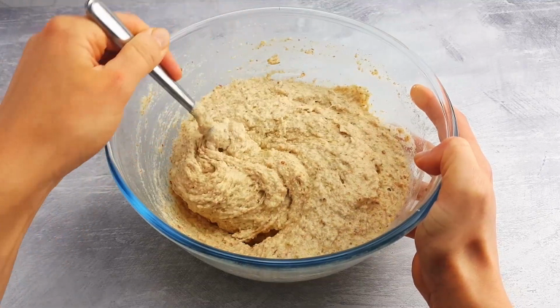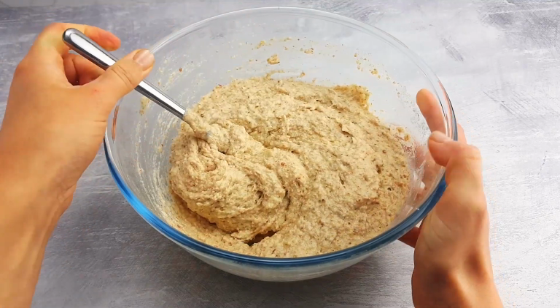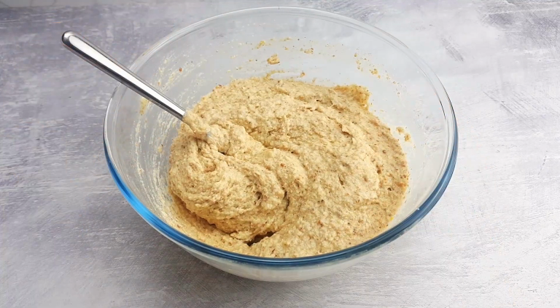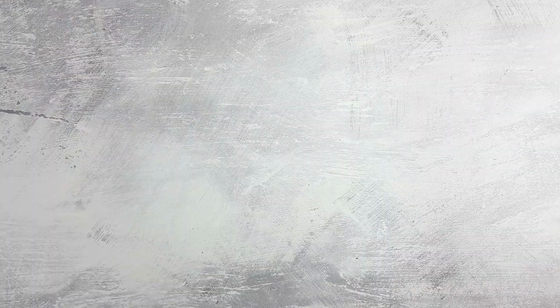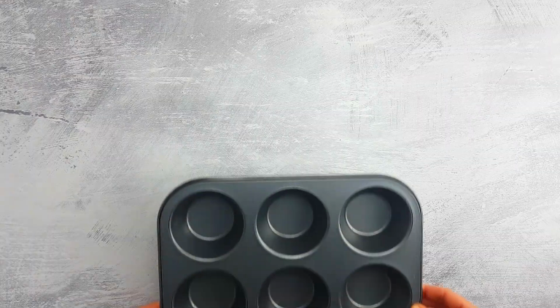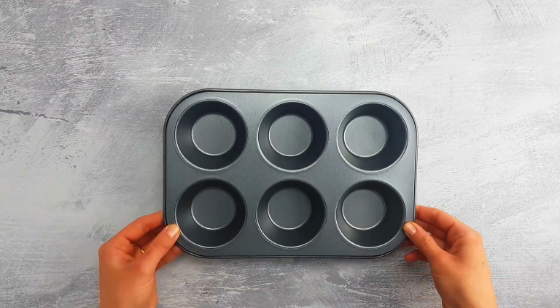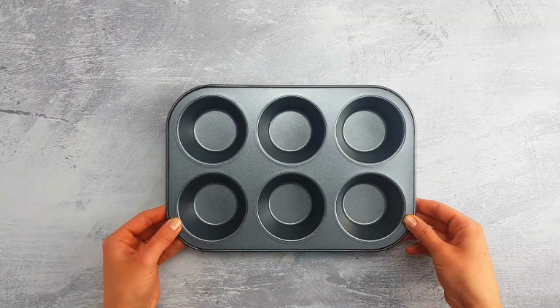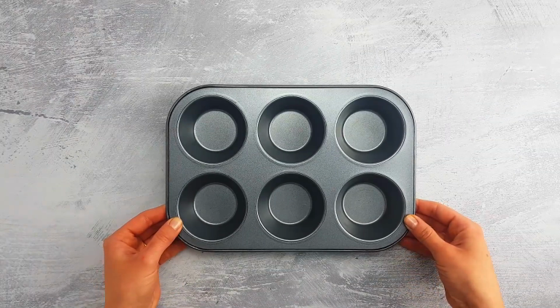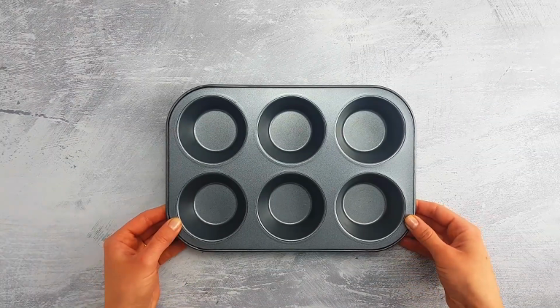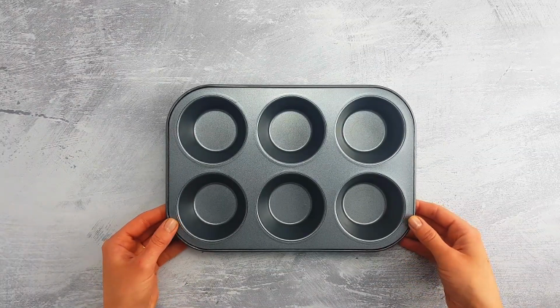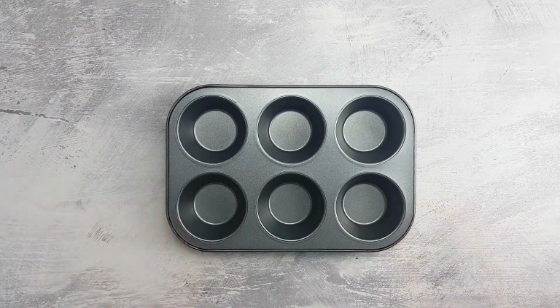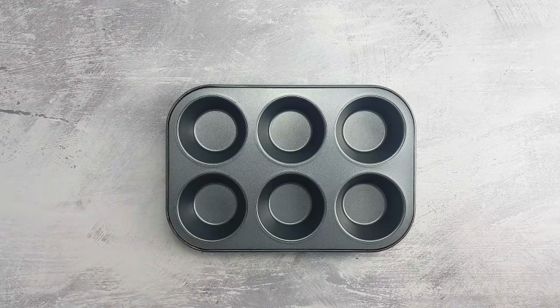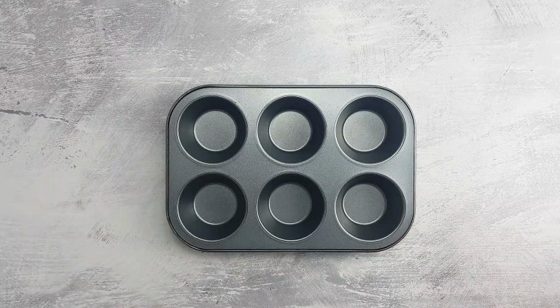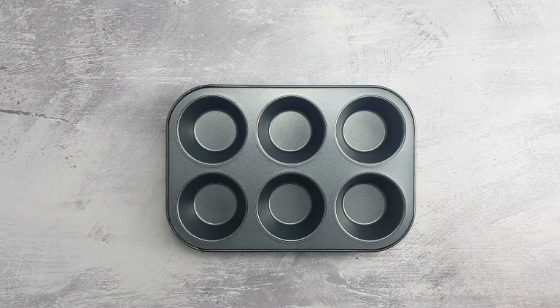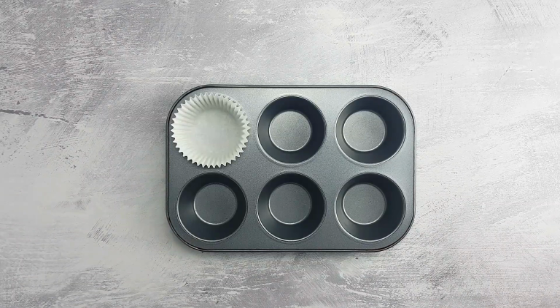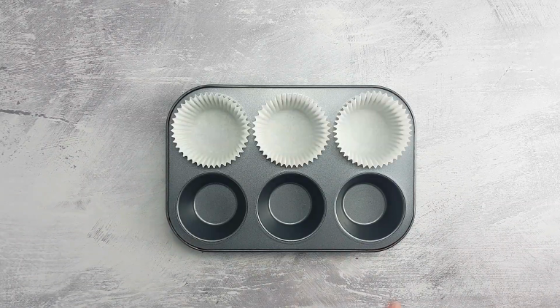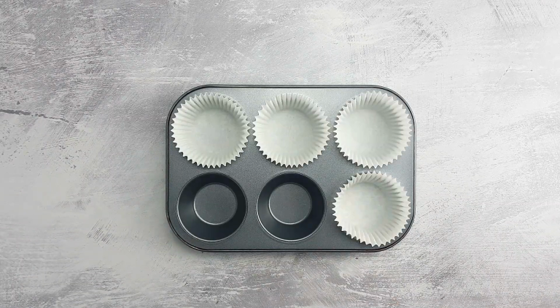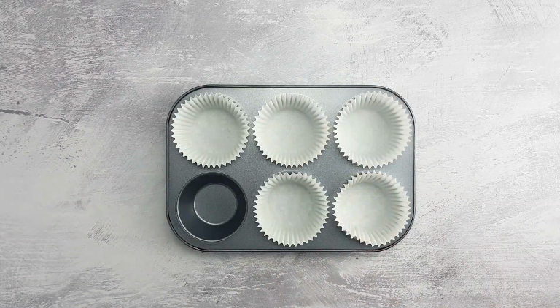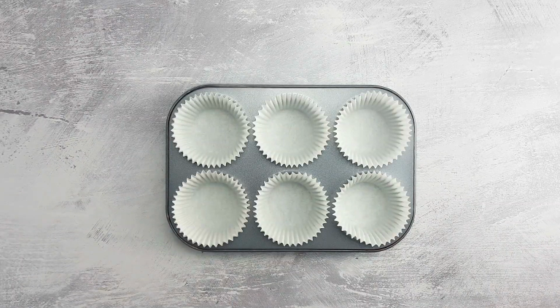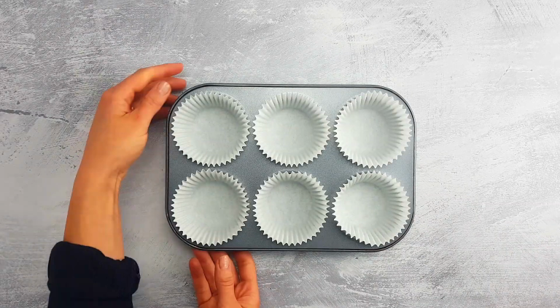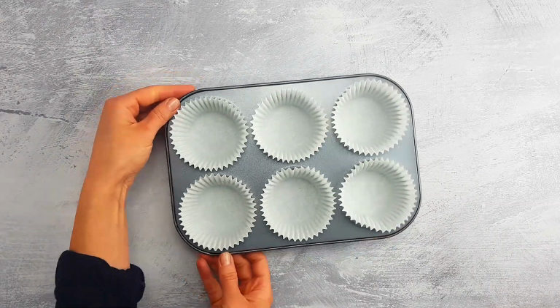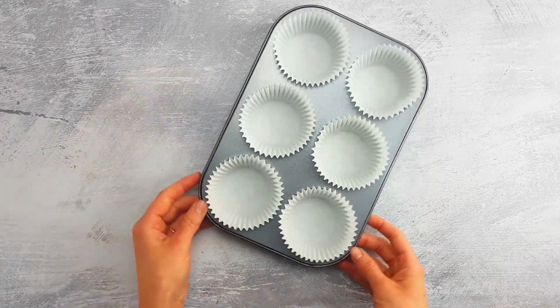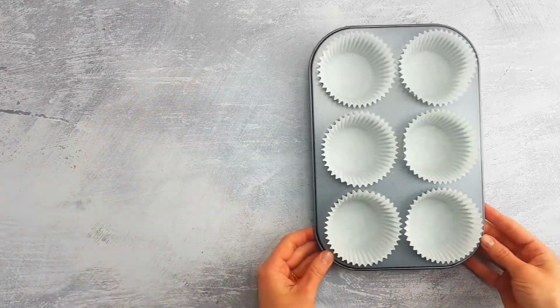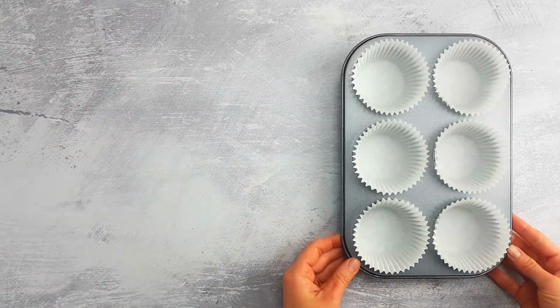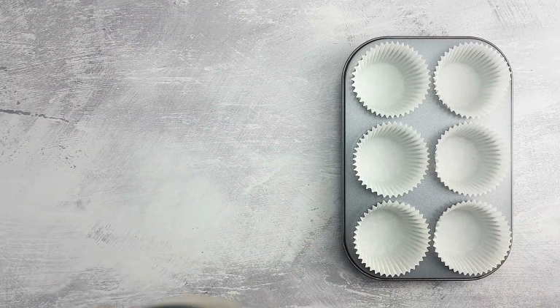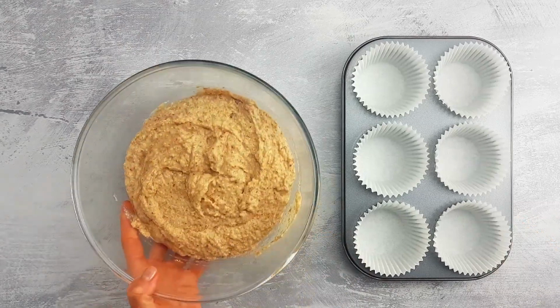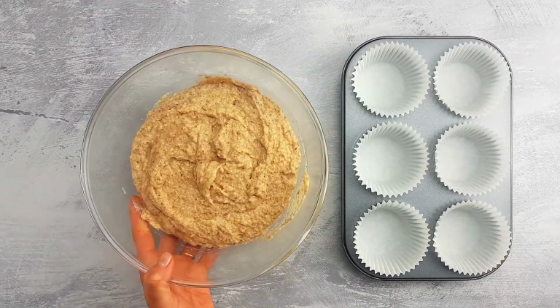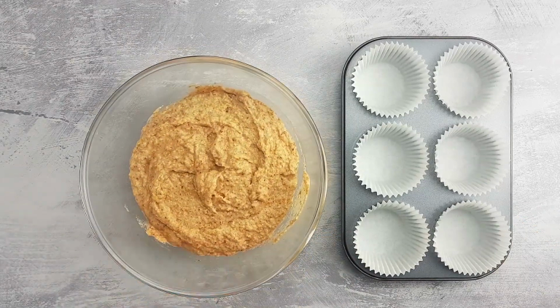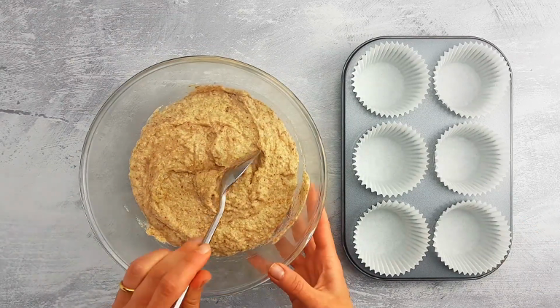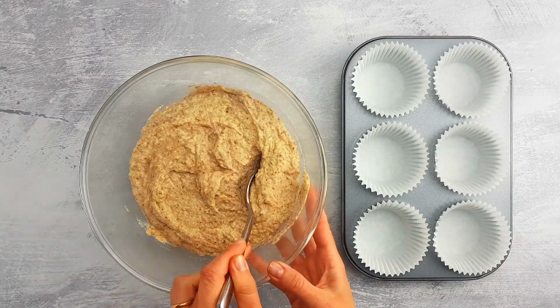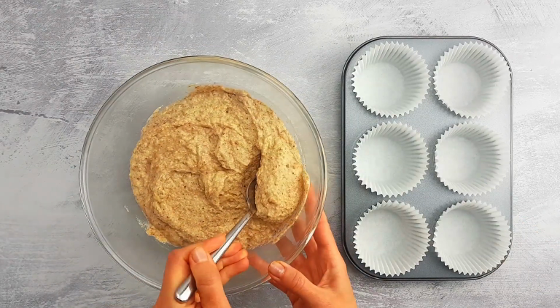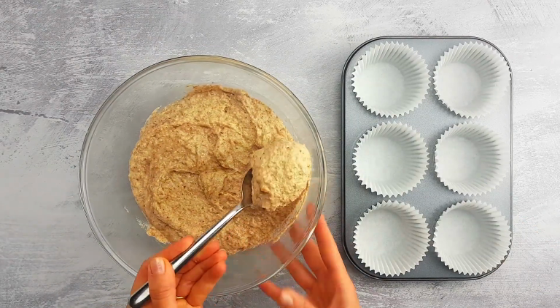Now let's take a muffin tray and line it with paper cases. Then start filling the molds with the batter, around halfway up.